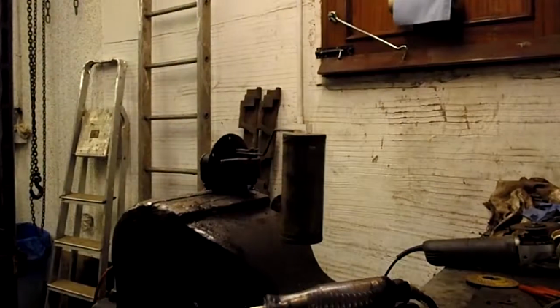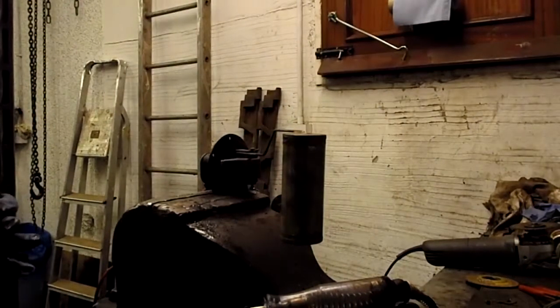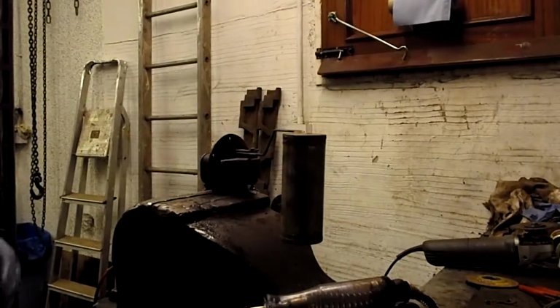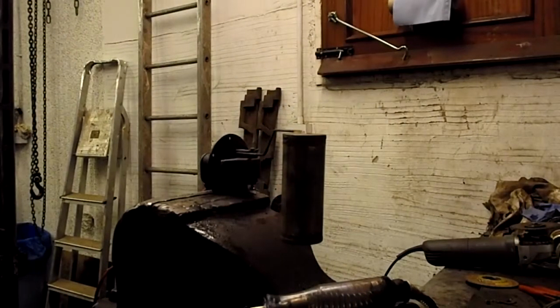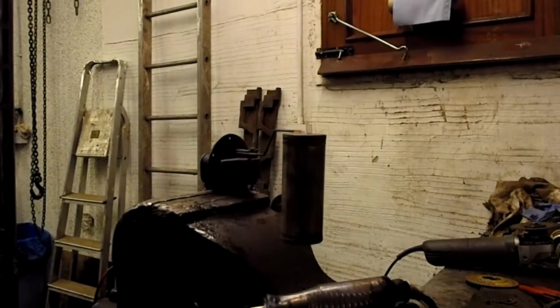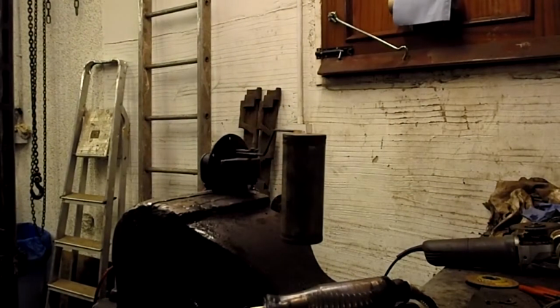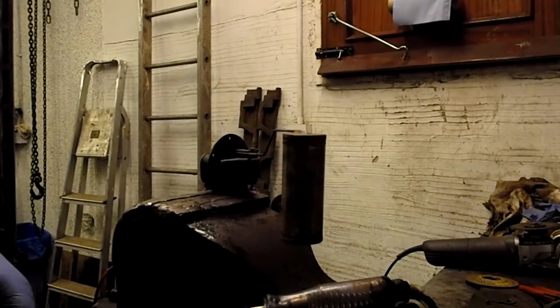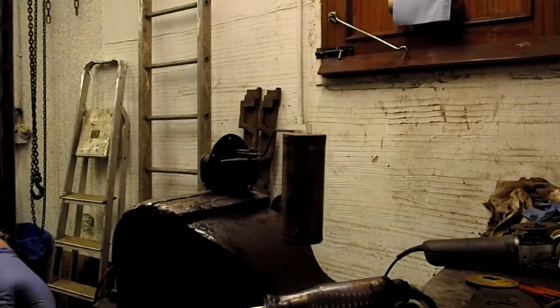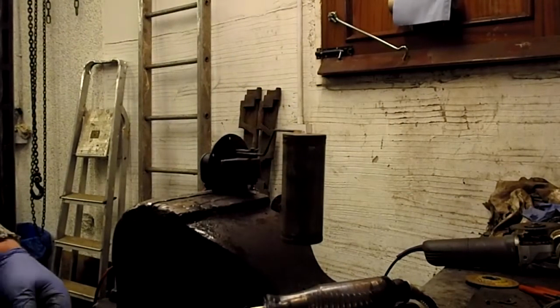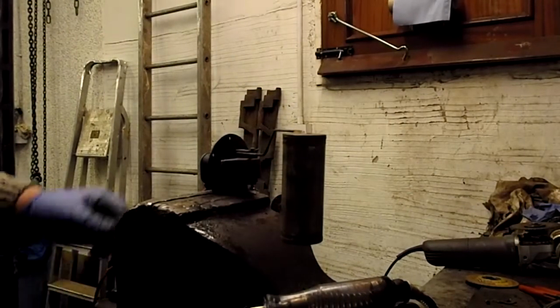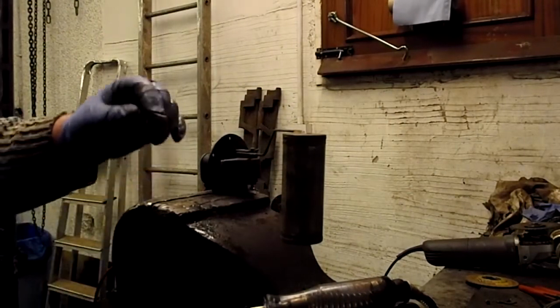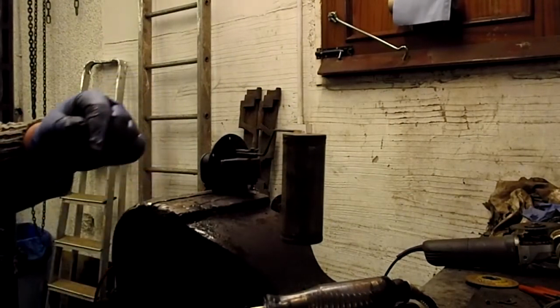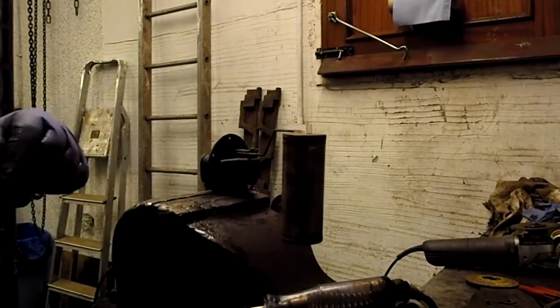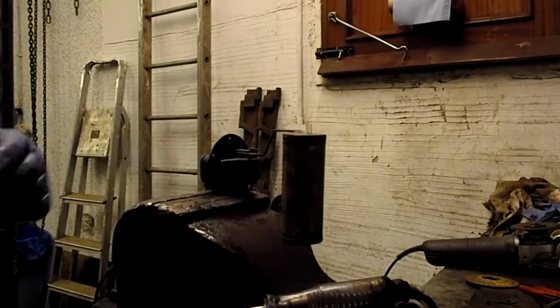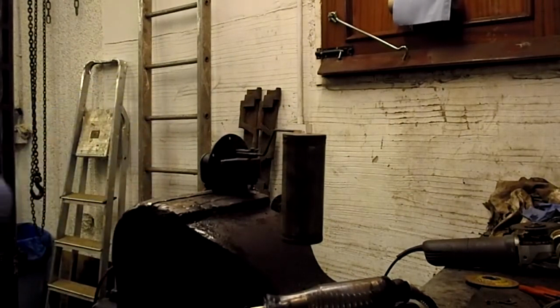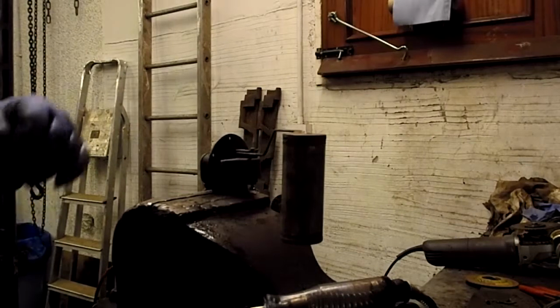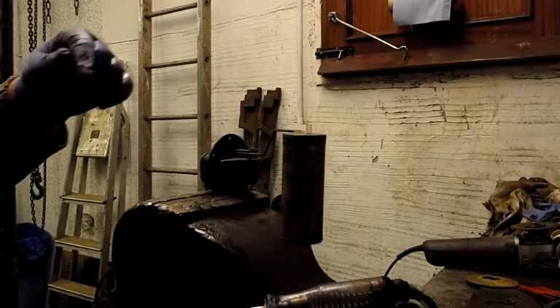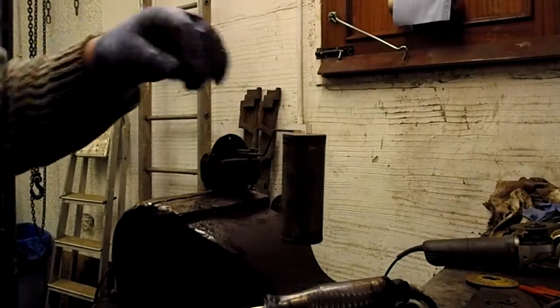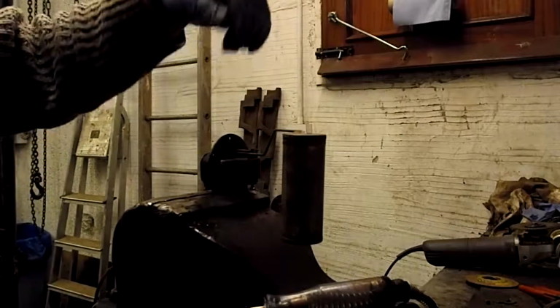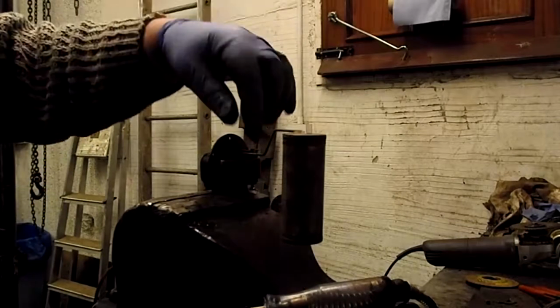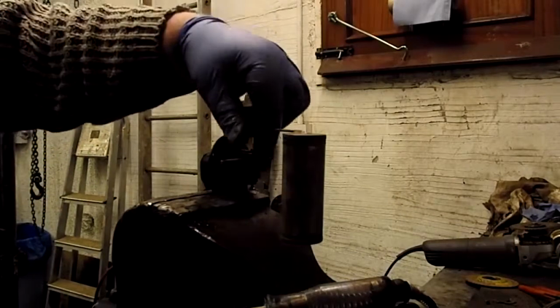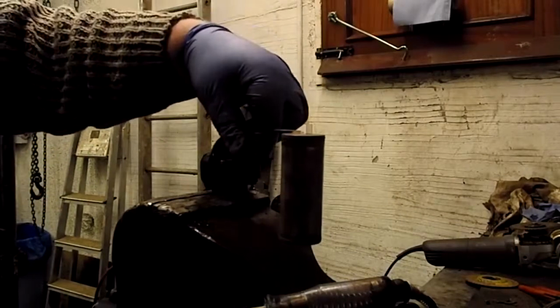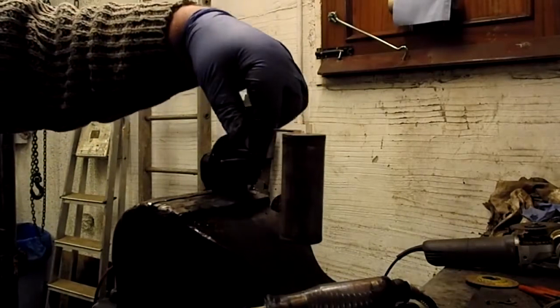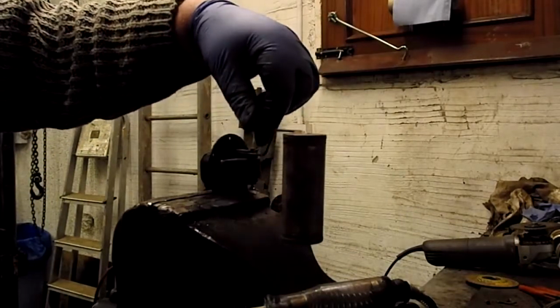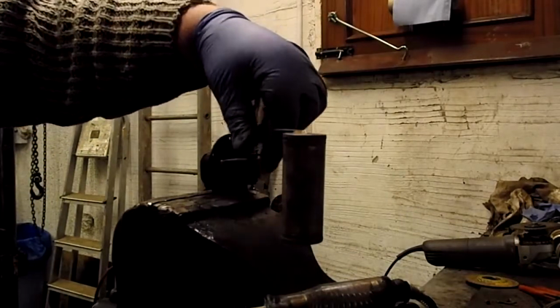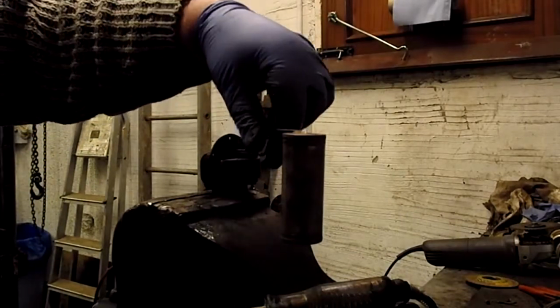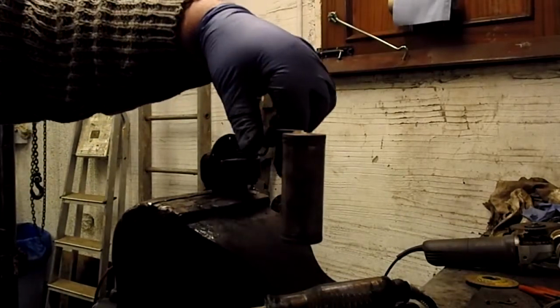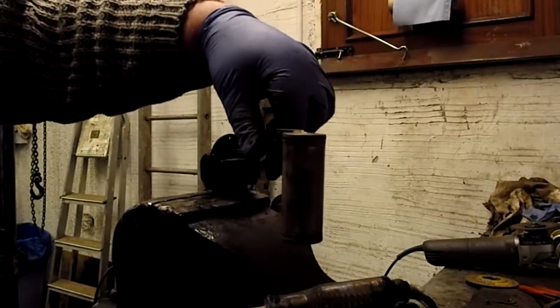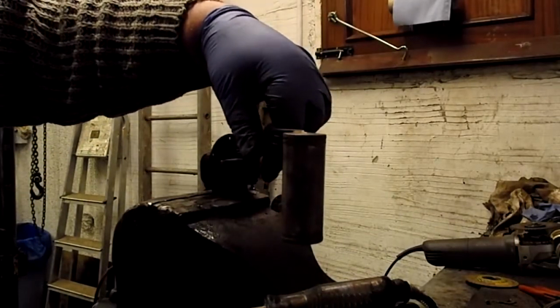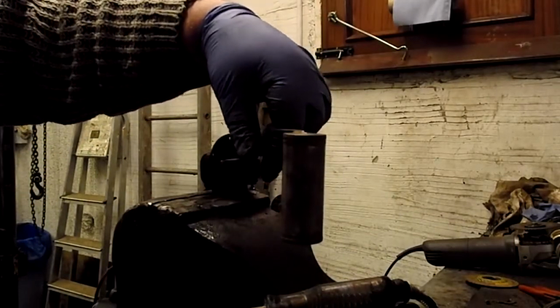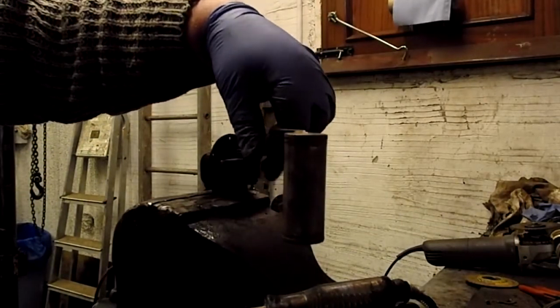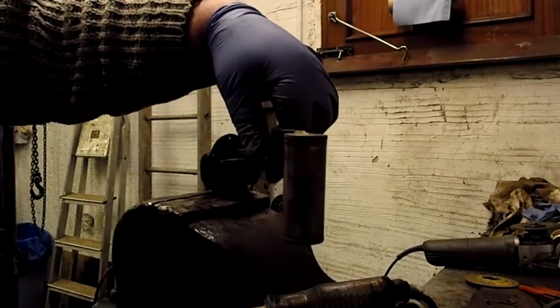Here we have a petrol gauge sender unit from an Austin A40 Somerset. It's wired up to a test lamp, and if I move that there, you'll see the lamp's out.